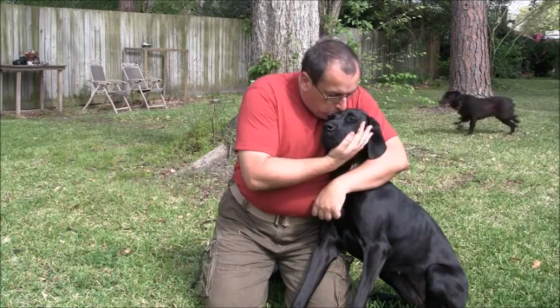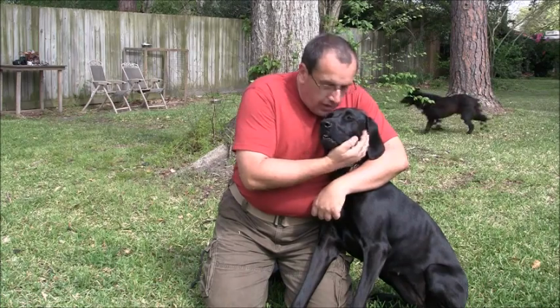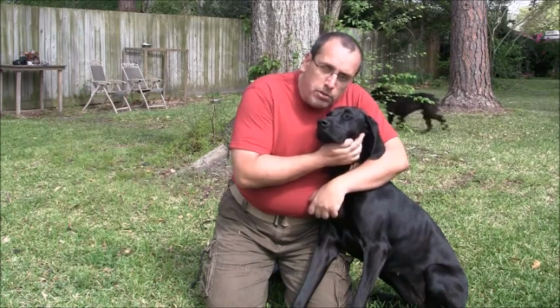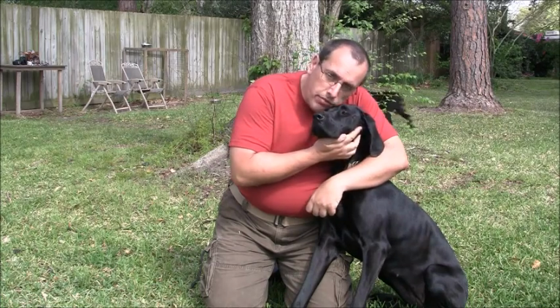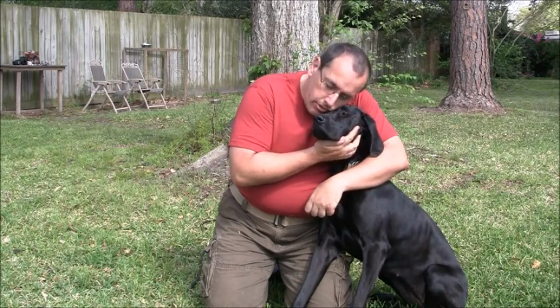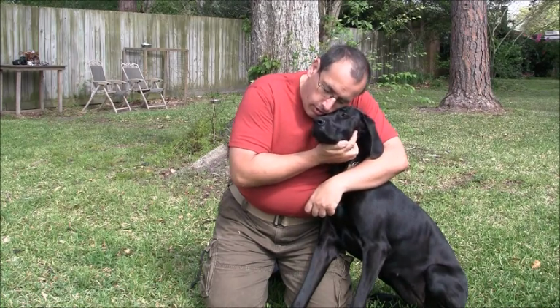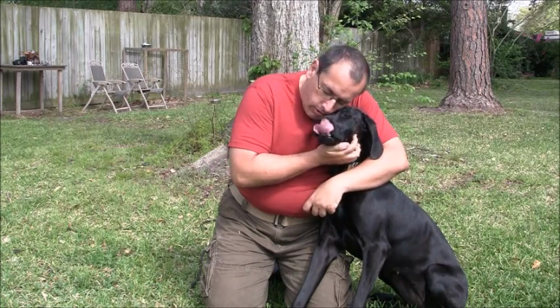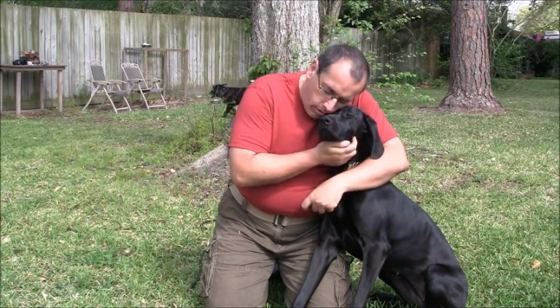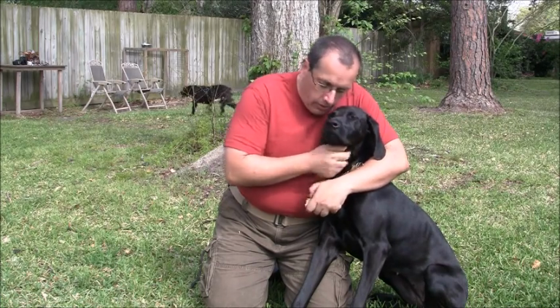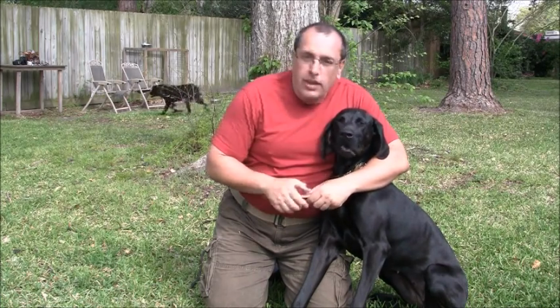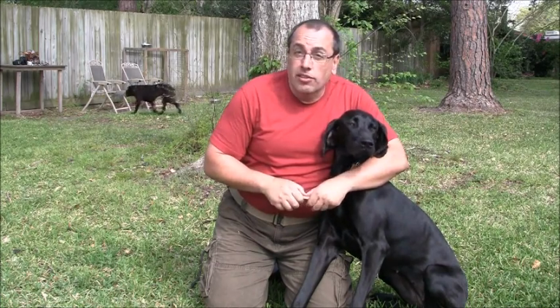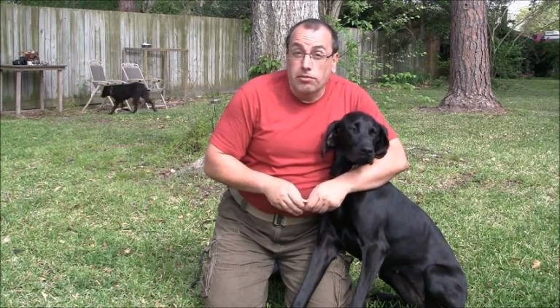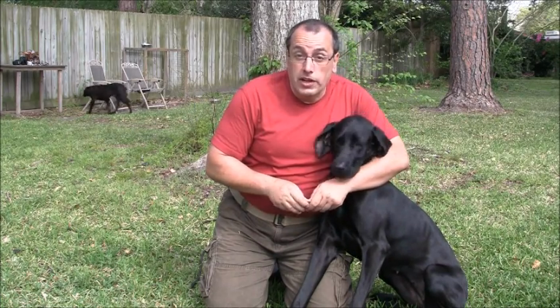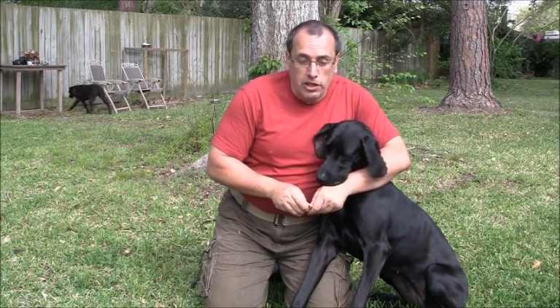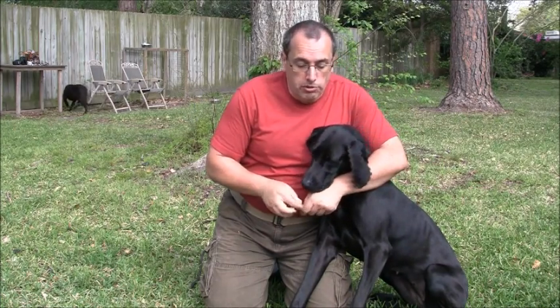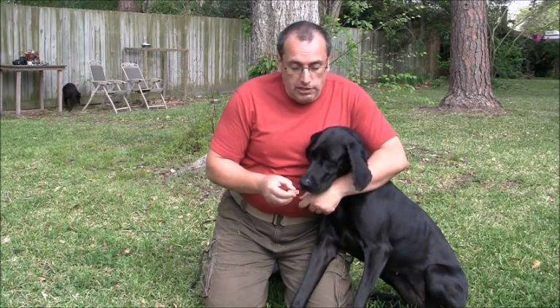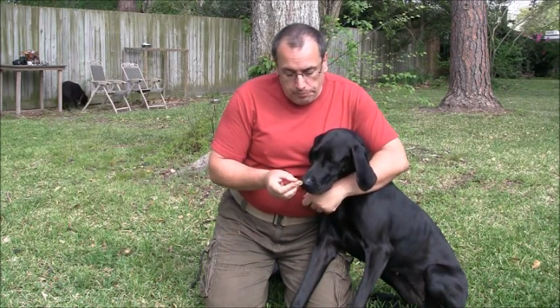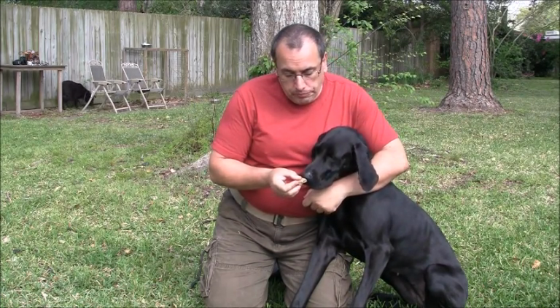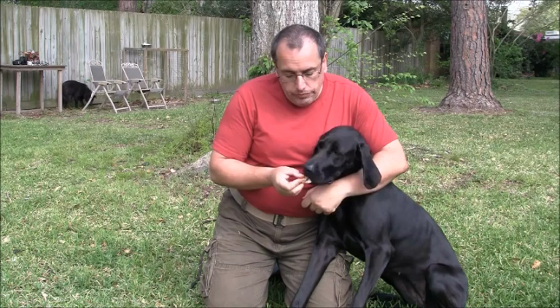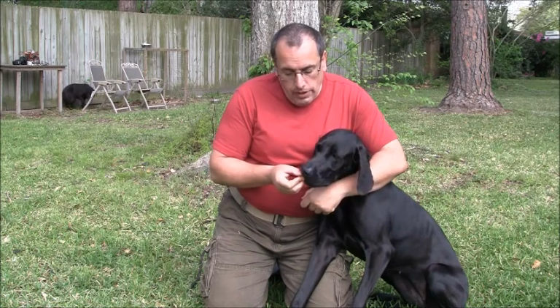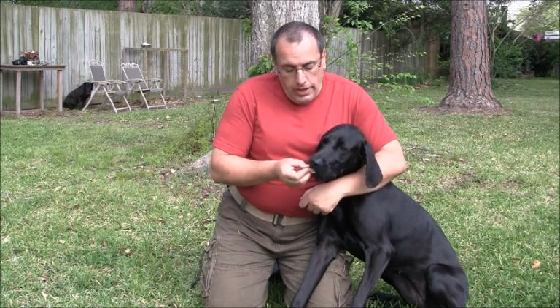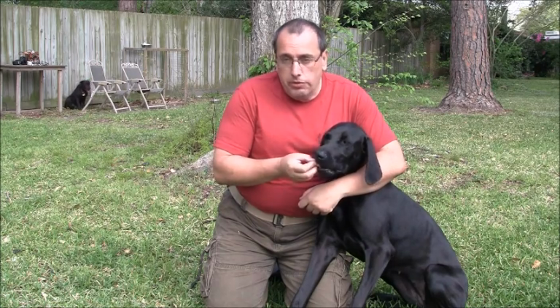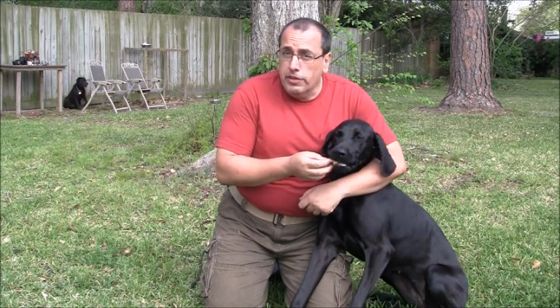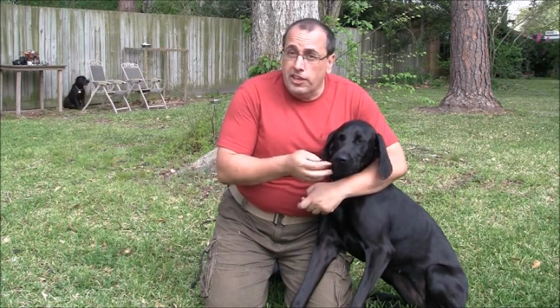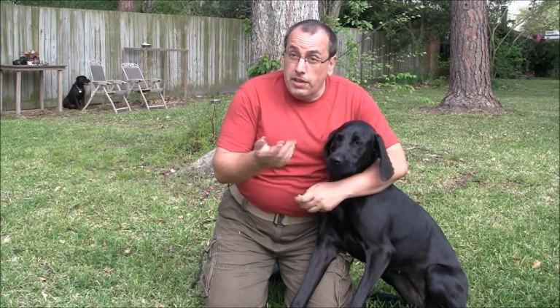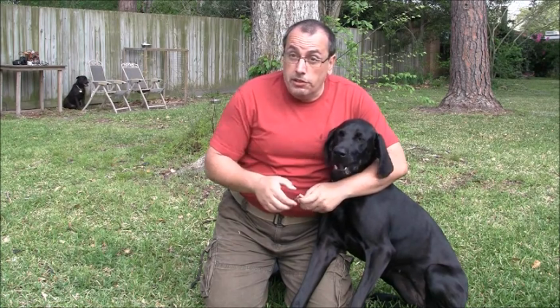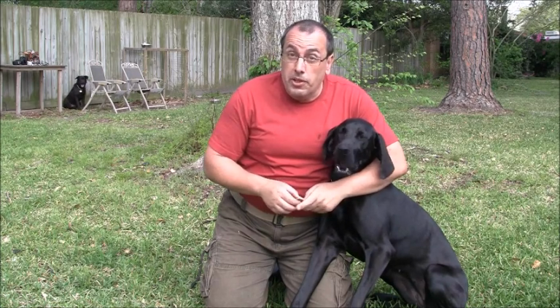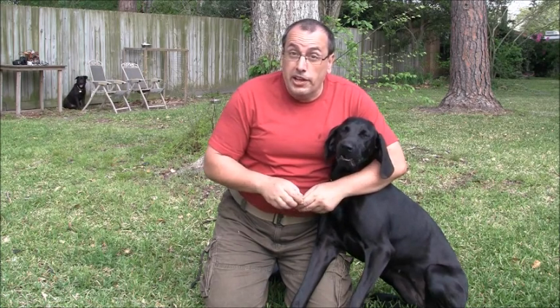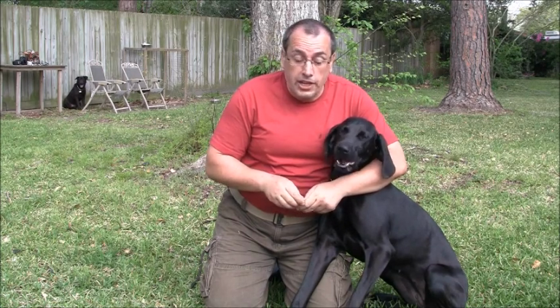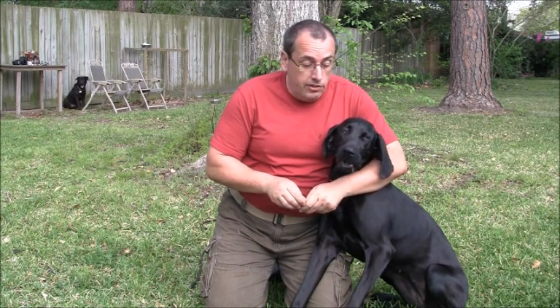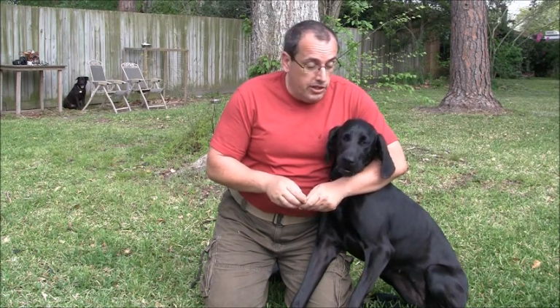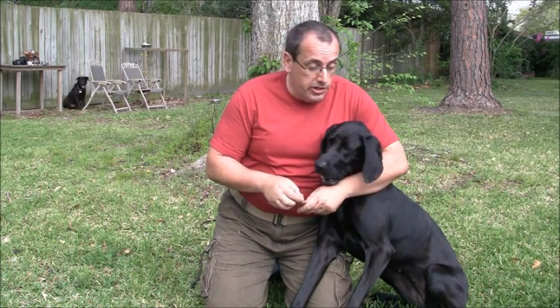I can put my face right to hers while she's eating. This is a very good dog with treats. I would feel very safe having a small child give this dog a treat.